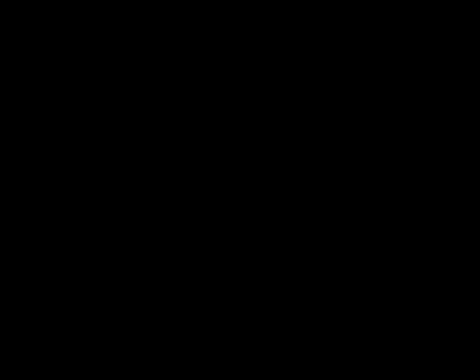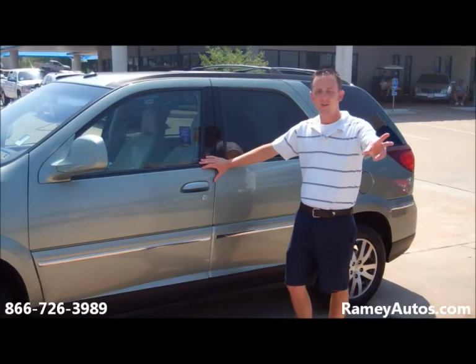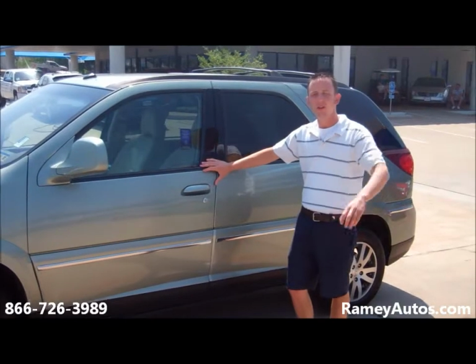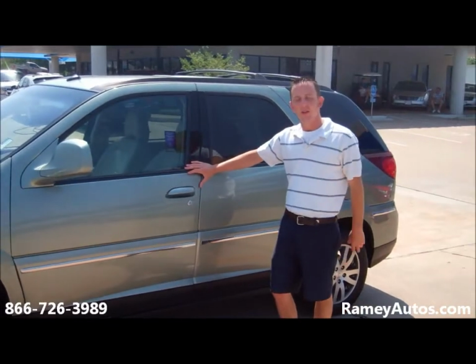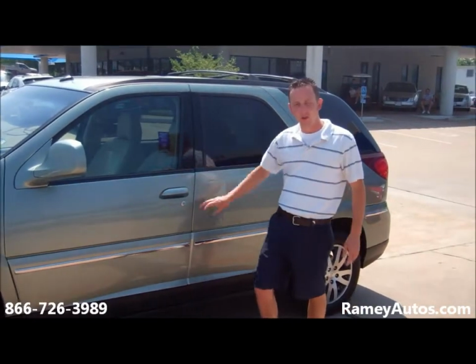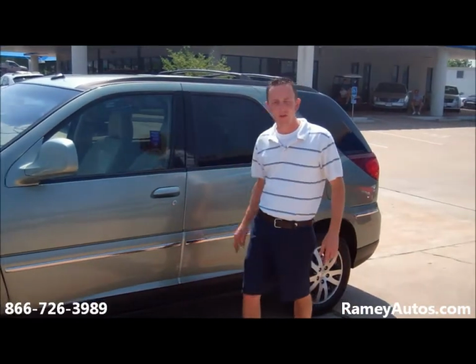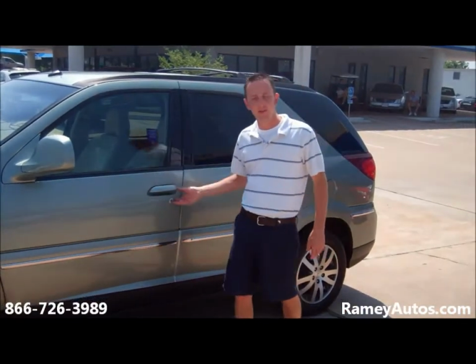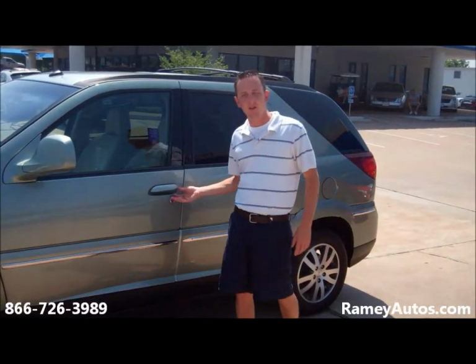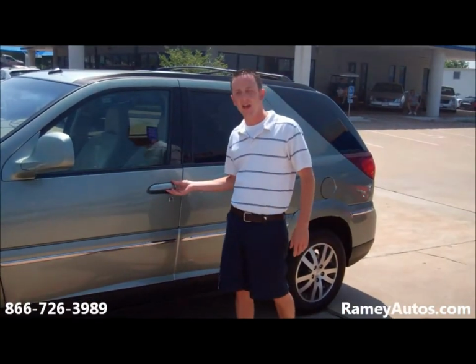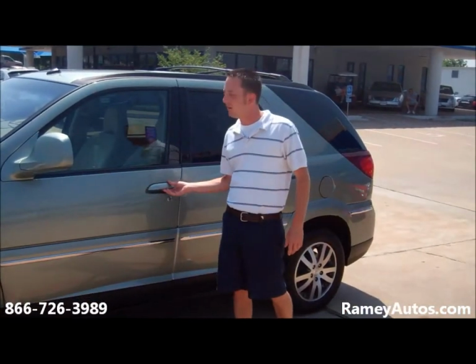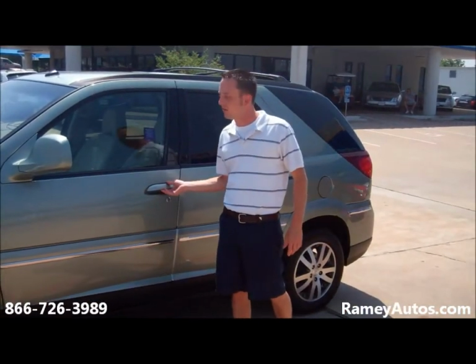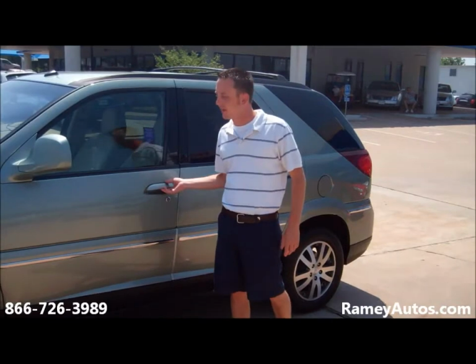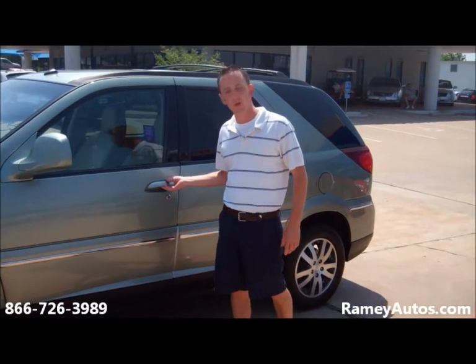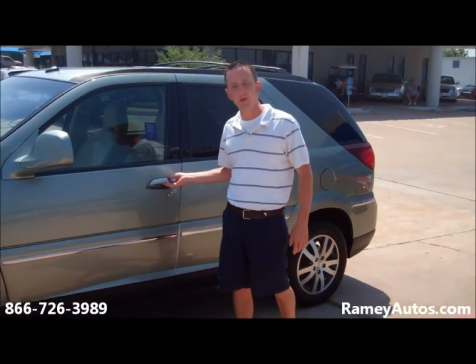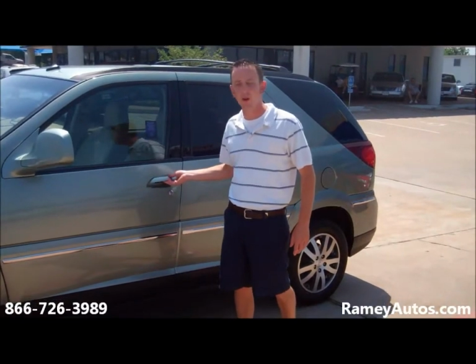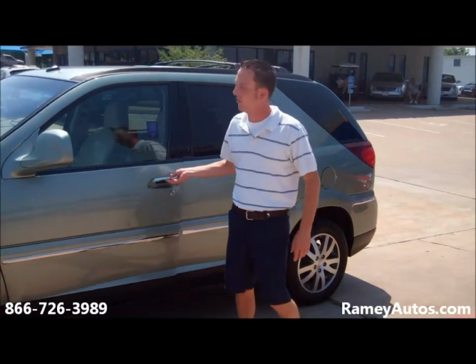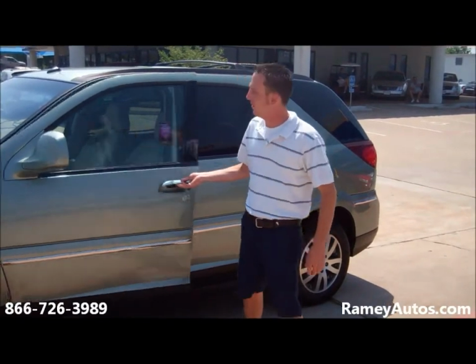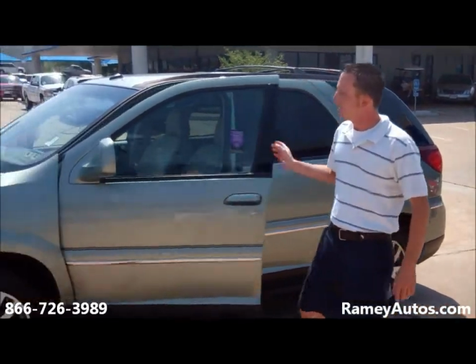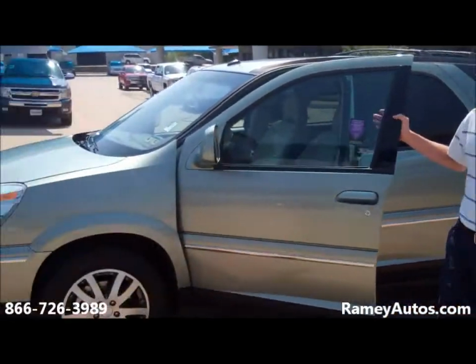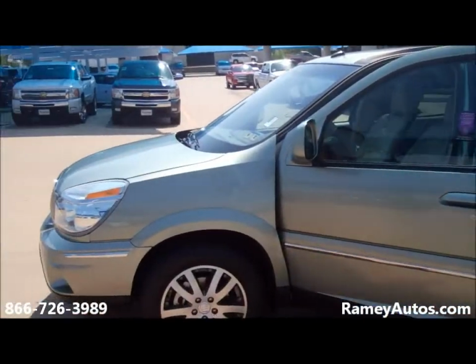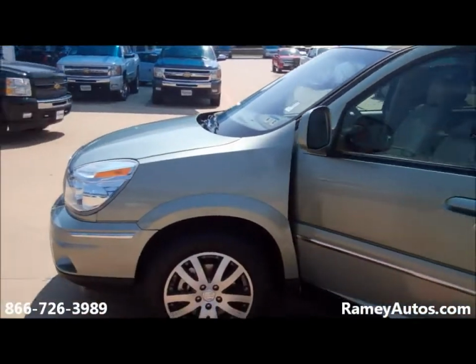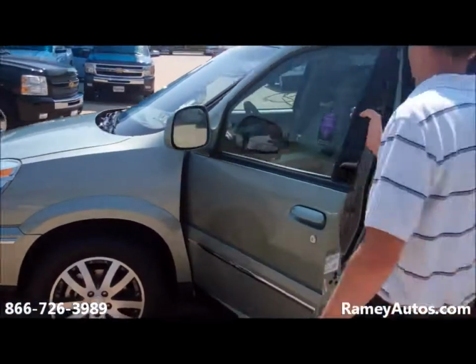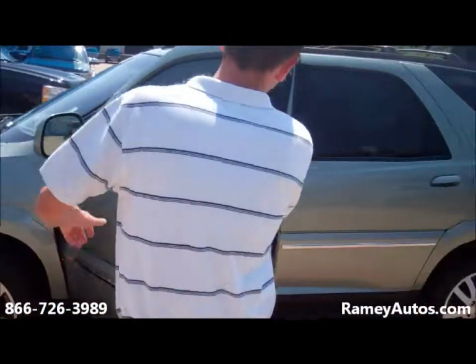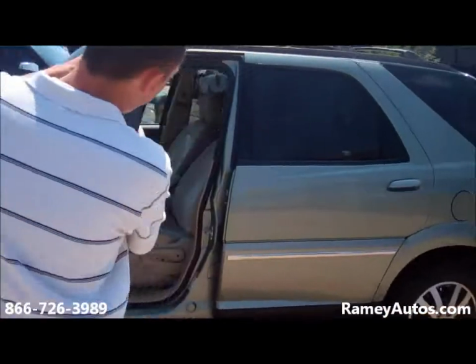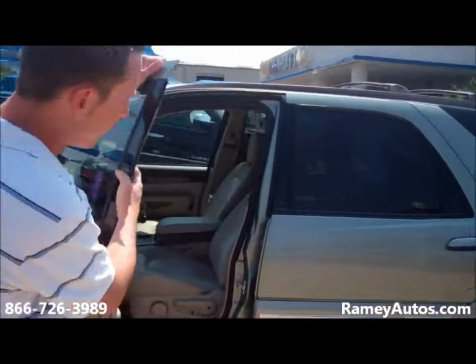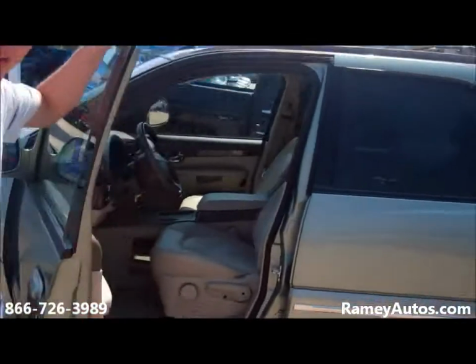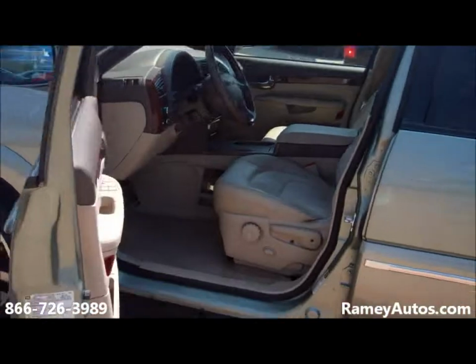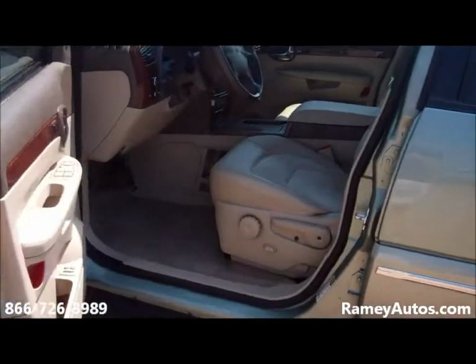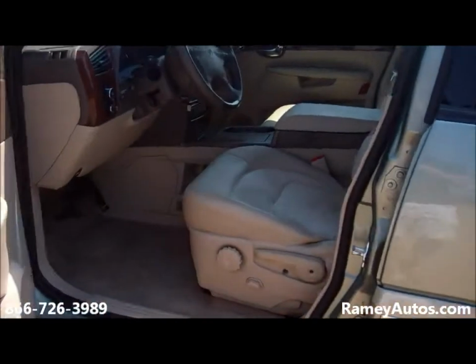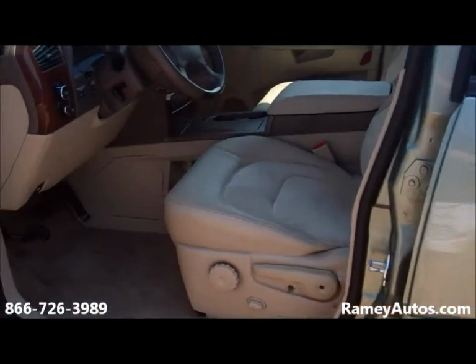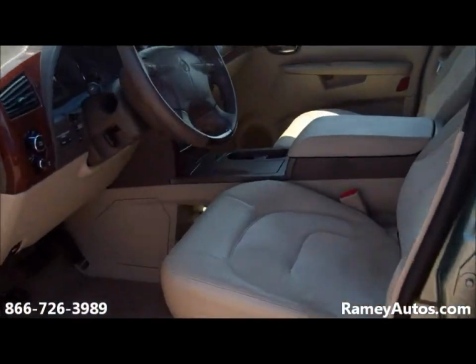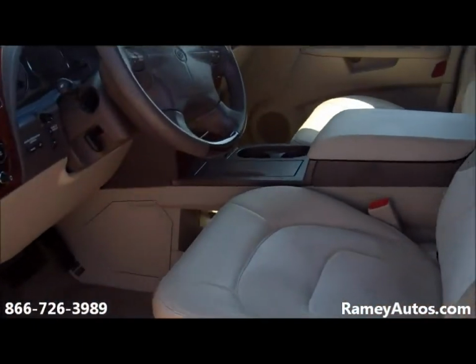Hey folks, this is Bert here at Raymond Chevrolet. What I have here is a 2004 Buick, green in color. Coming on around, you can see it does have leather seating with suede inlays.